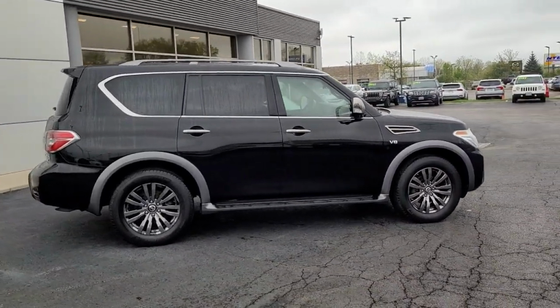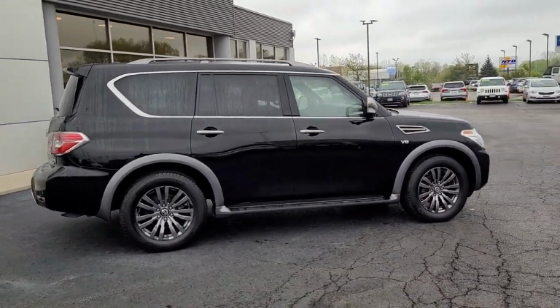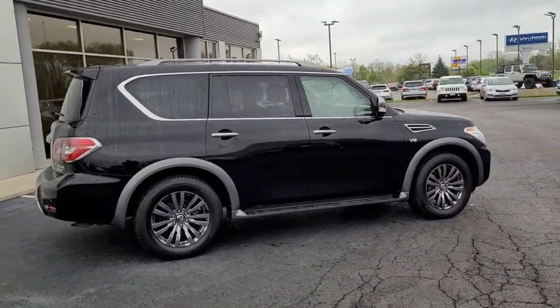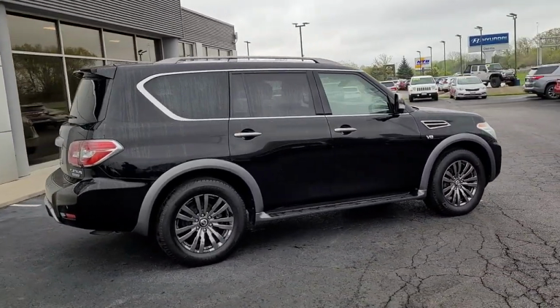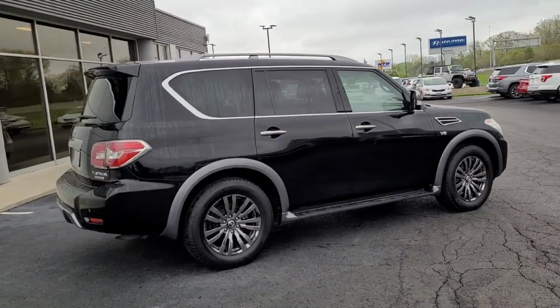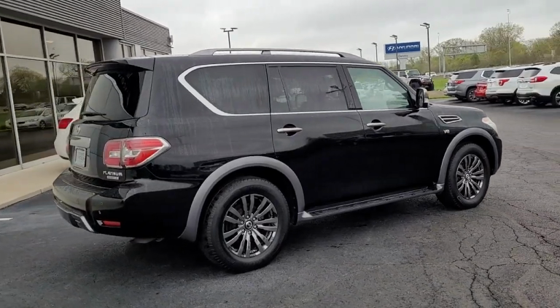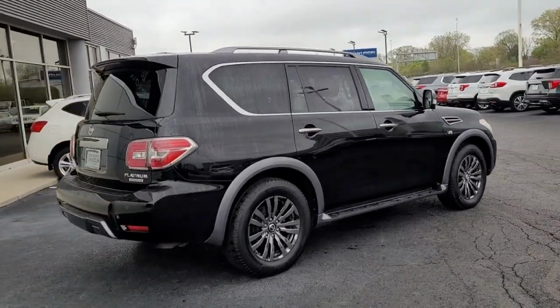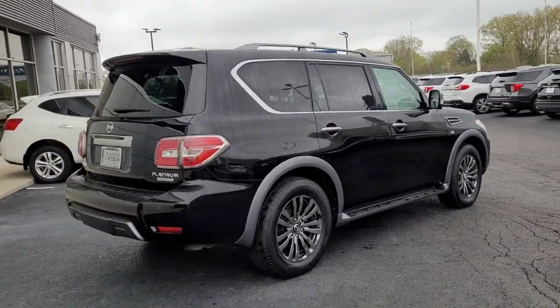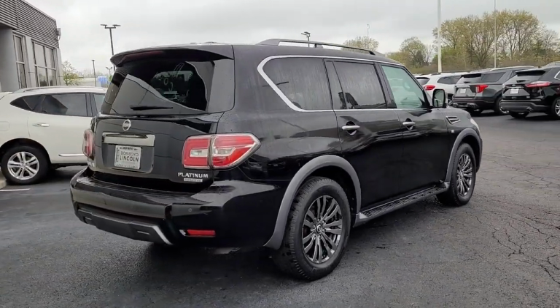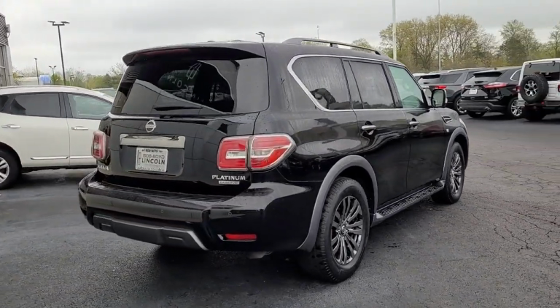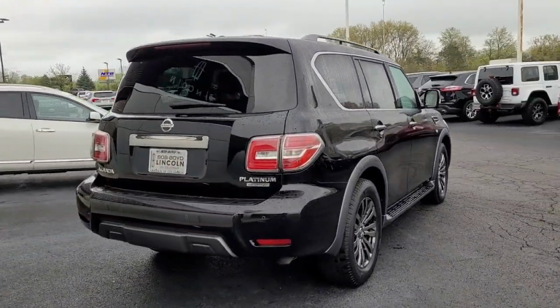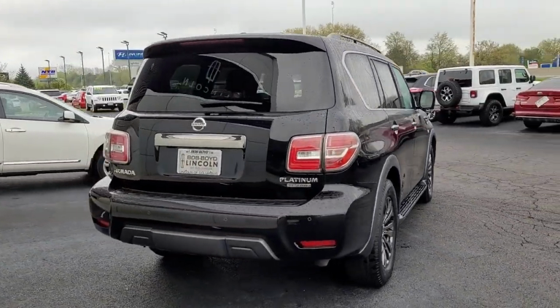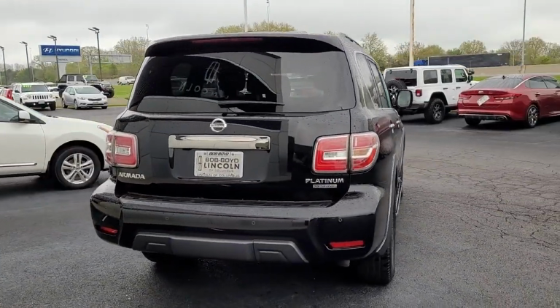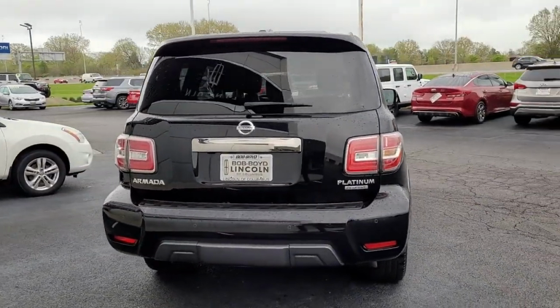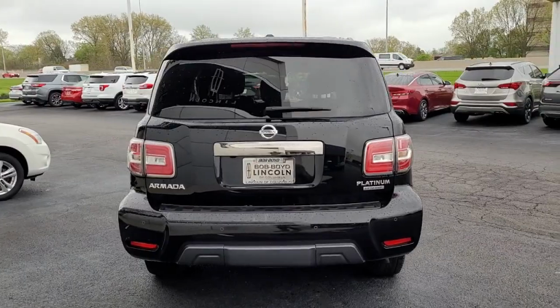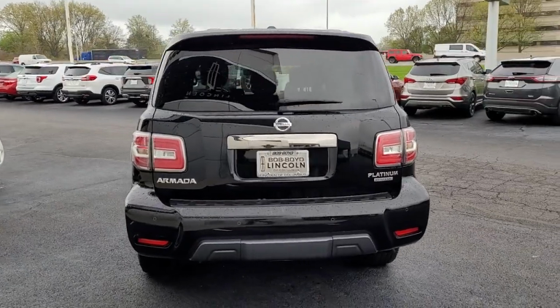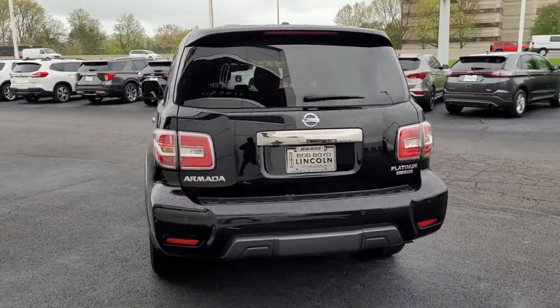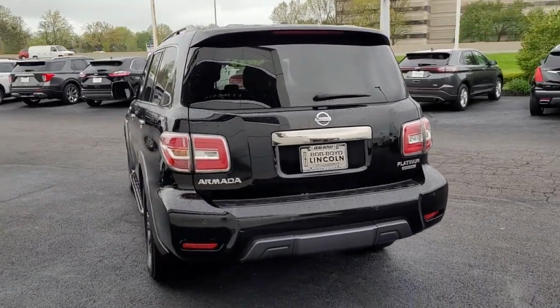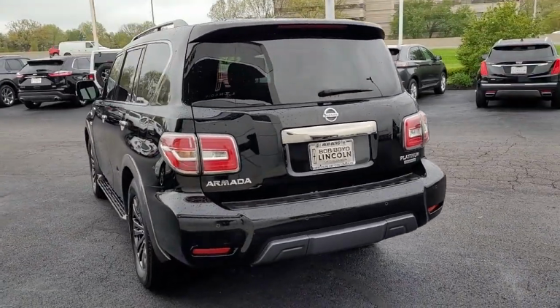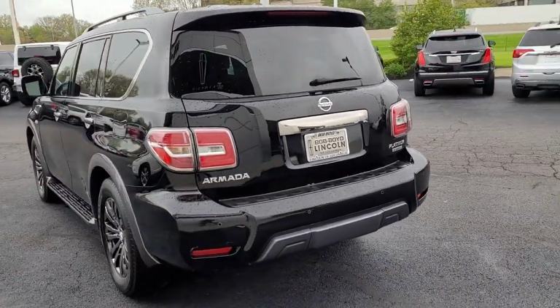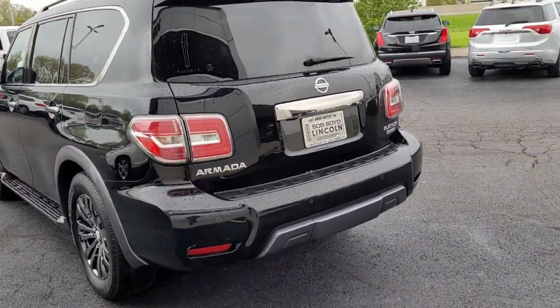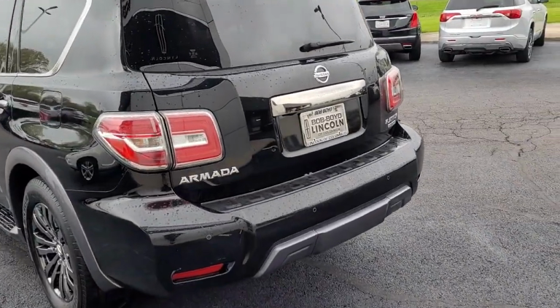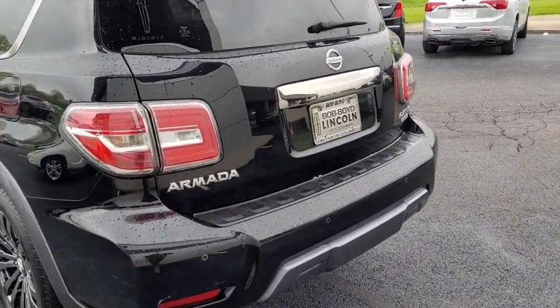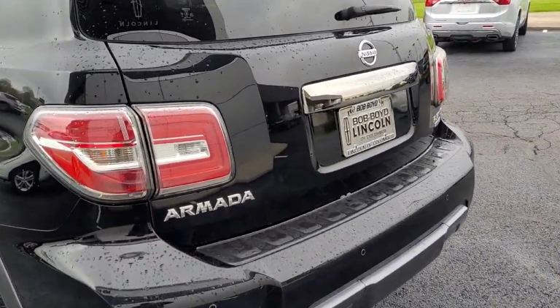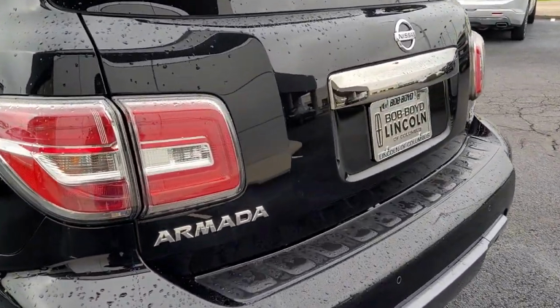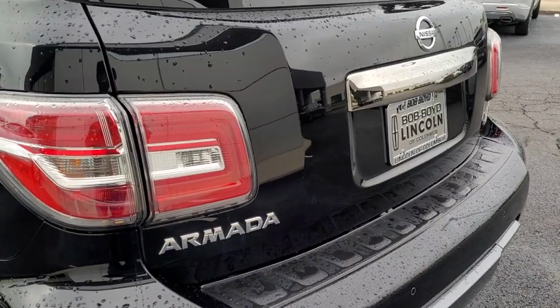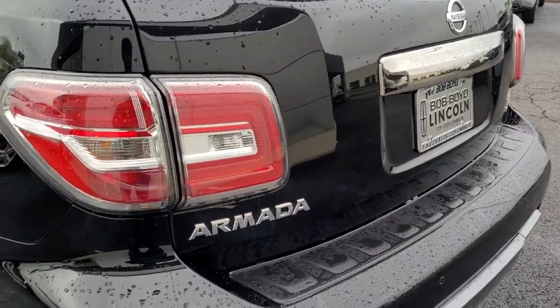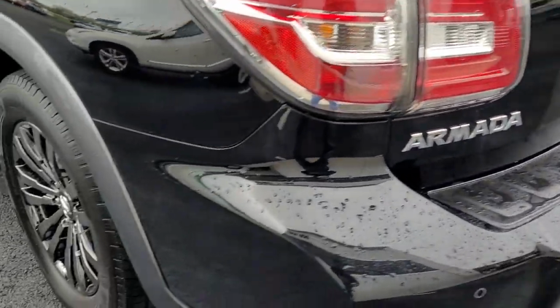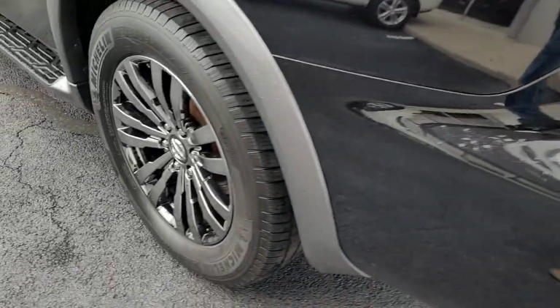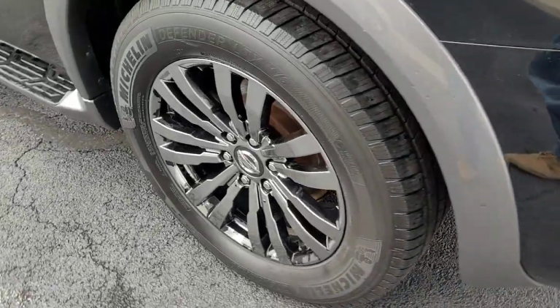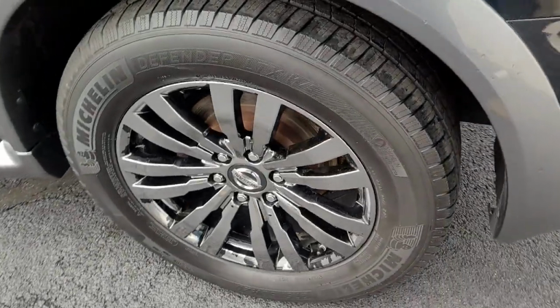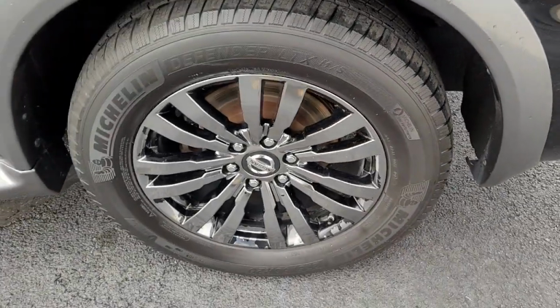From its spacious cabin that seats eight in refined comfort, to its standard driver-assist safety tech, to its massive towing capacity and available all-wheel drive, this commanding SUV gives you the confidence to take on whatever the journey has in store.